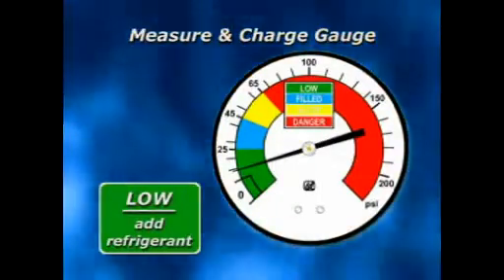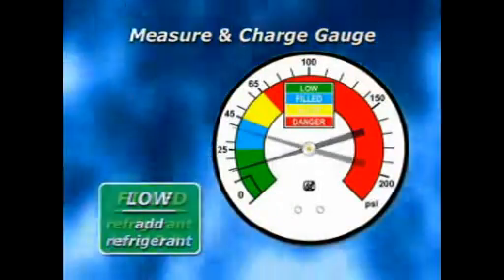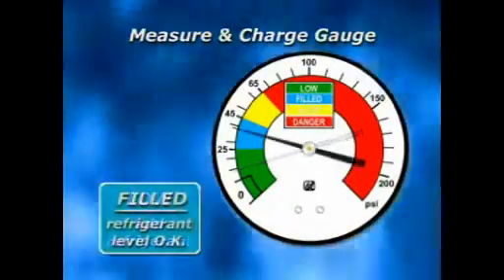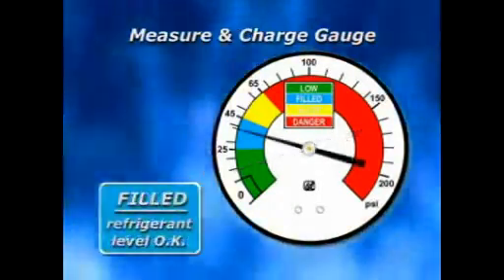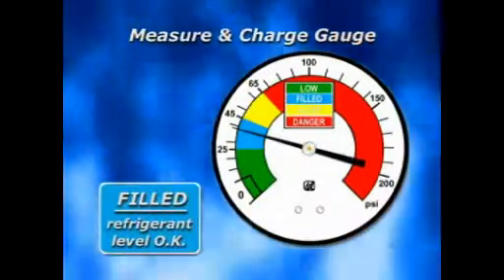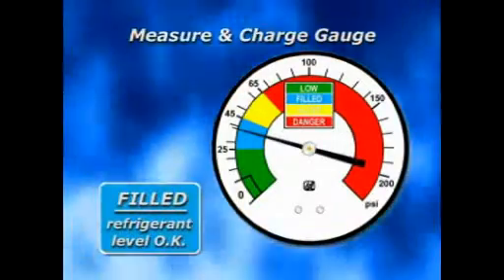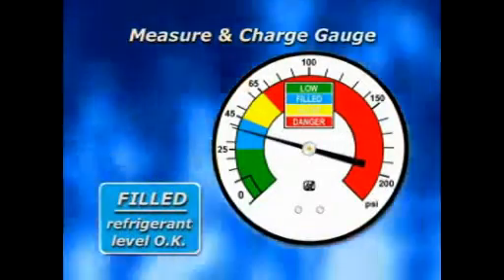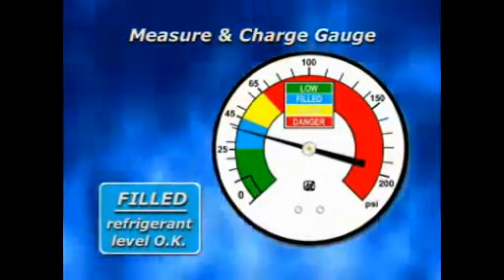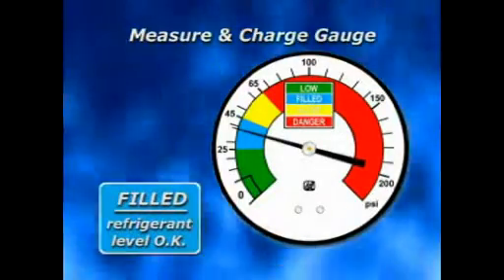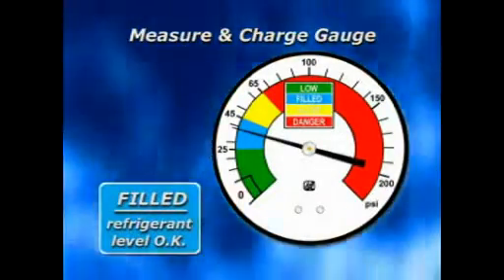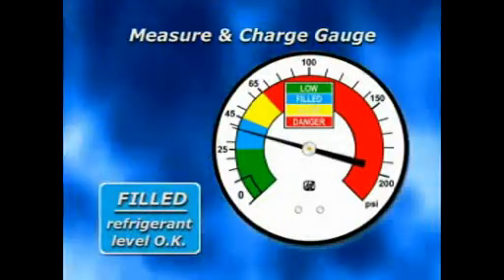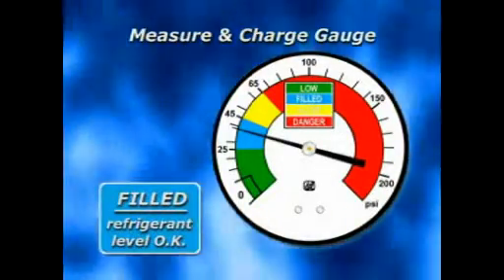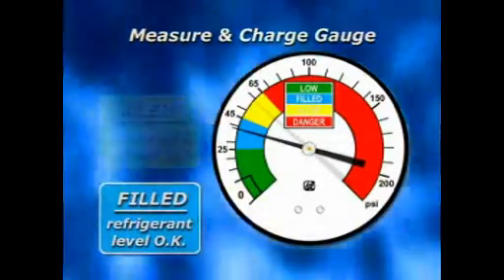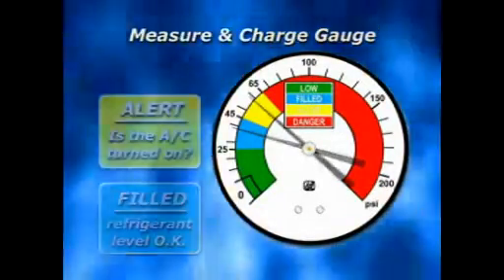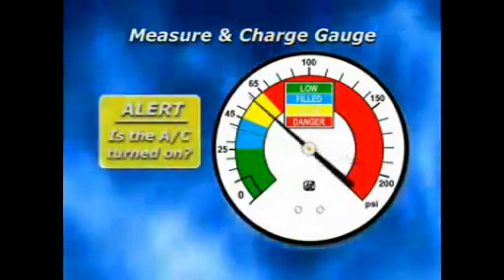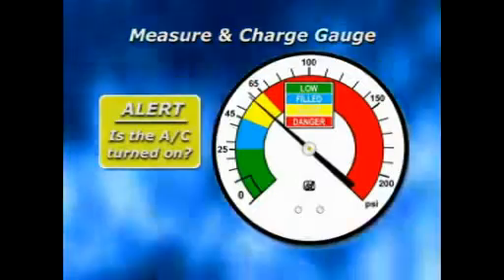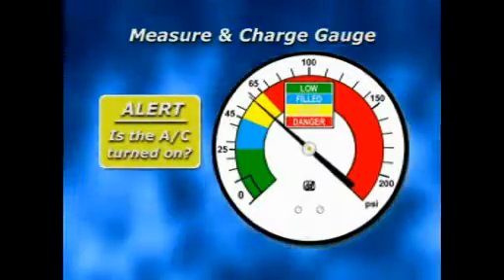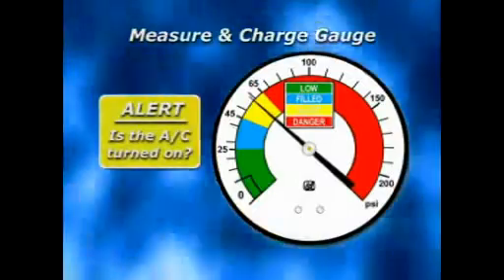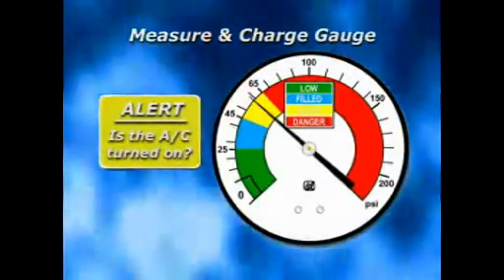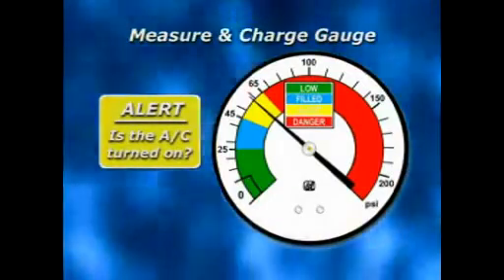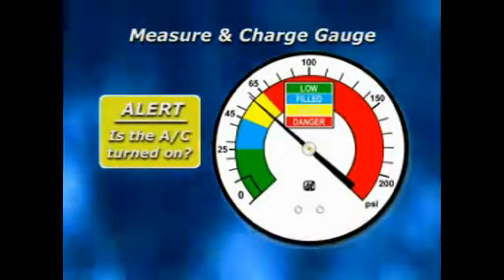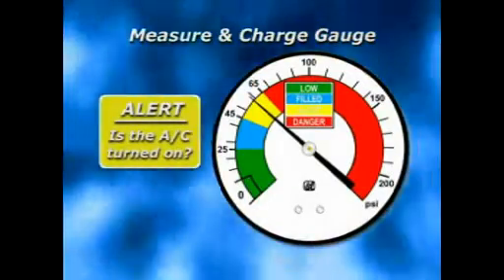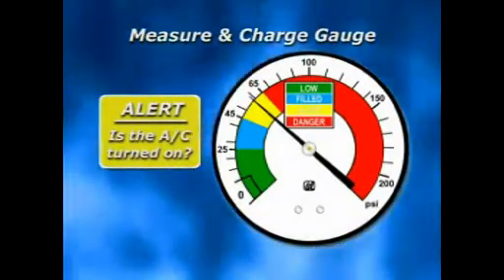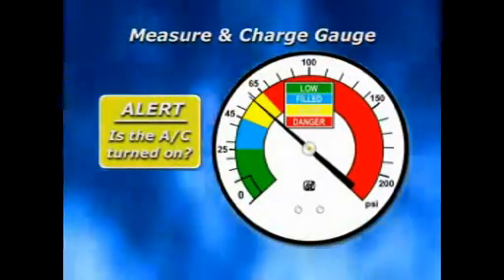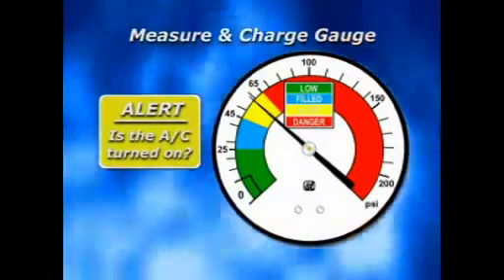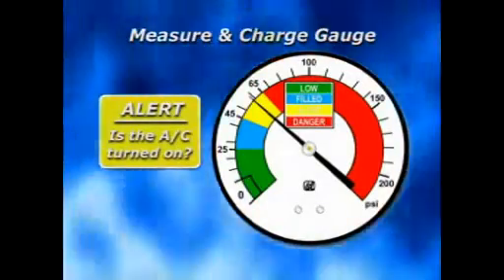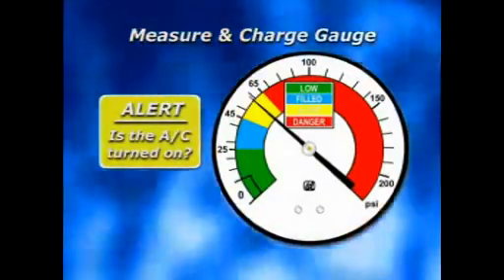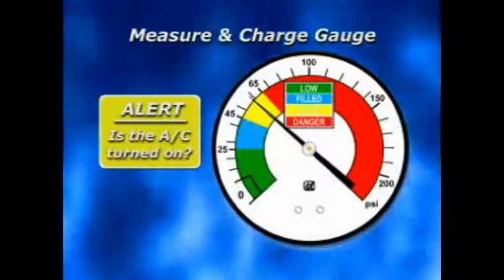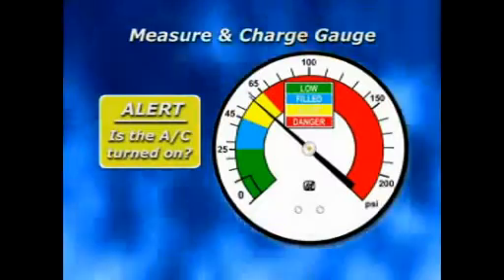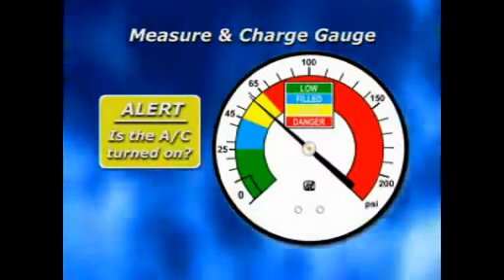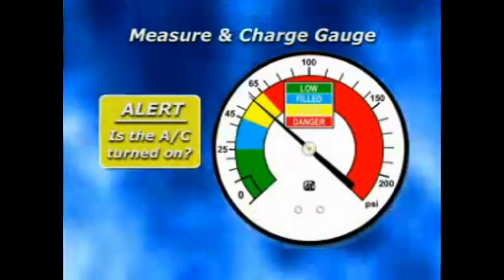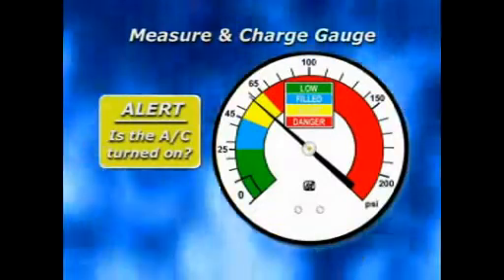A reading in the blue band indicates the system already has the proper amount of refrigerant. If the needle is pointing anywhere in the yellow band and the AC is turned on, you may need to add a little refrigerant to activate the compressor.